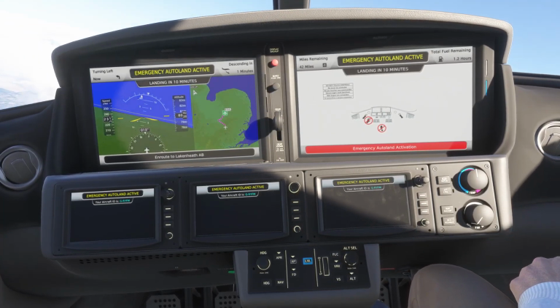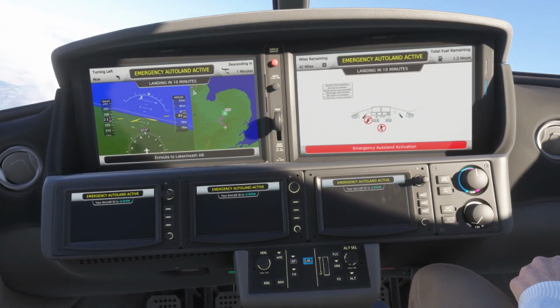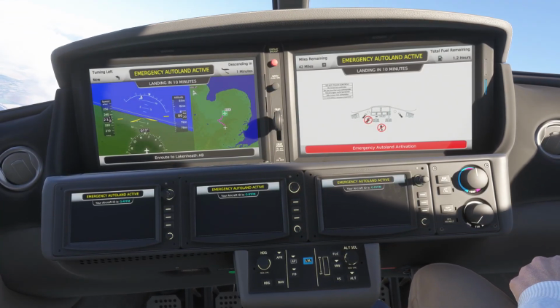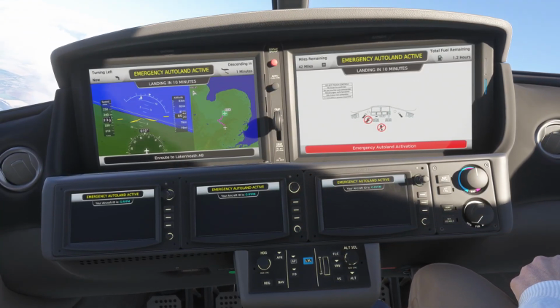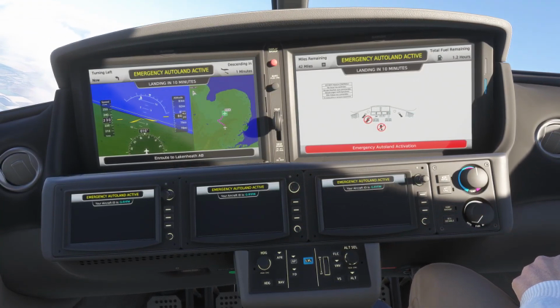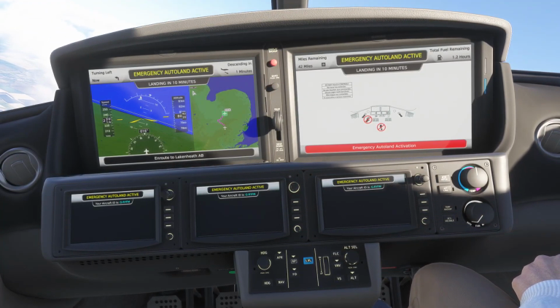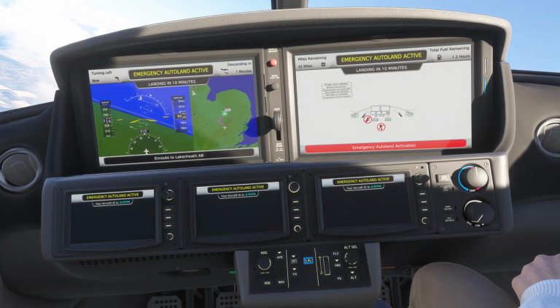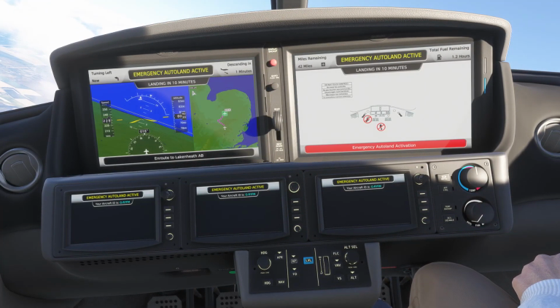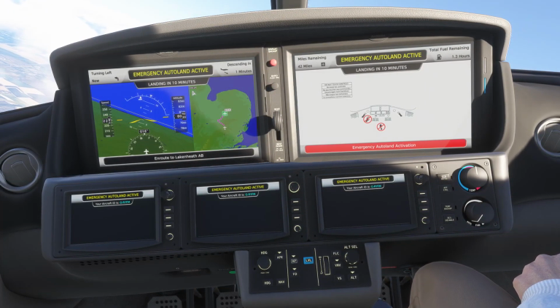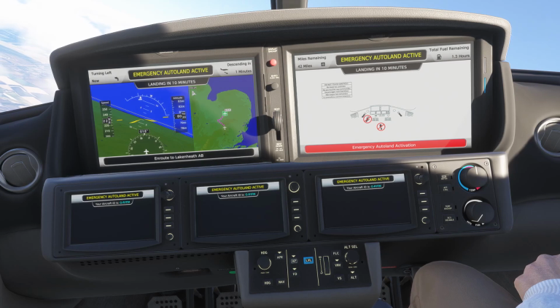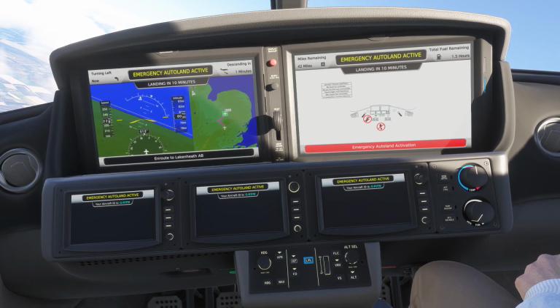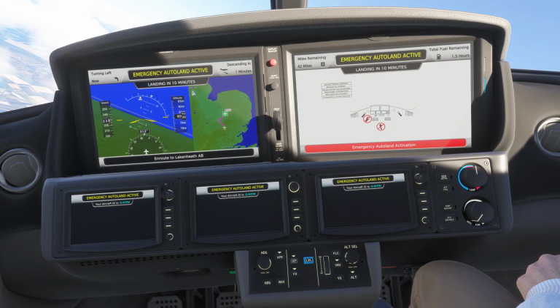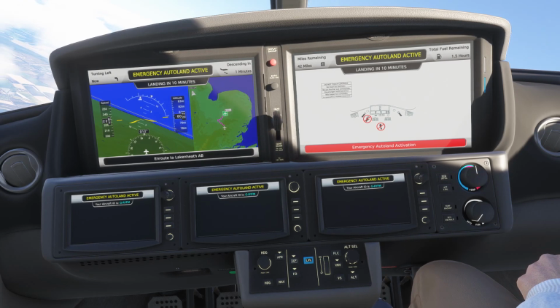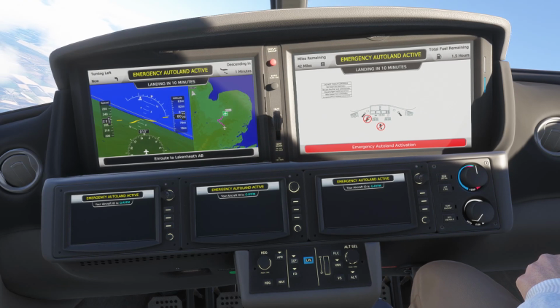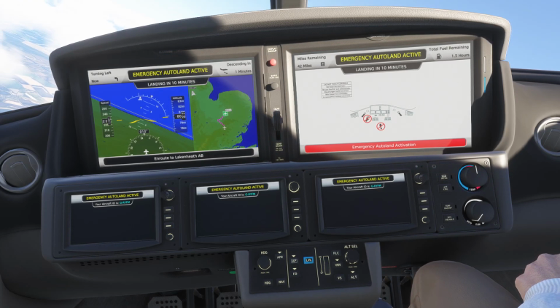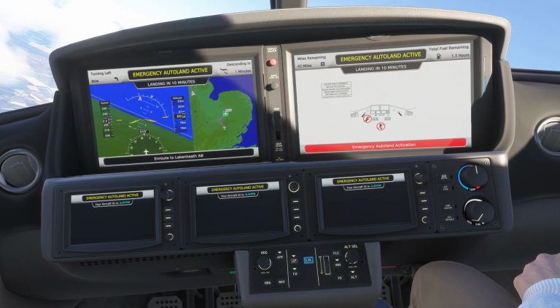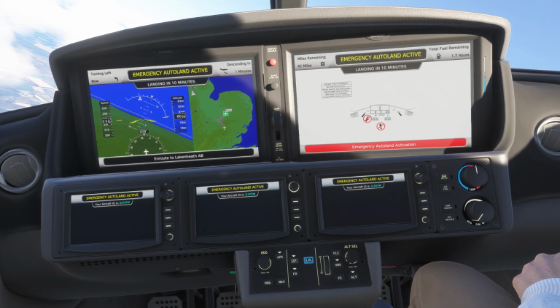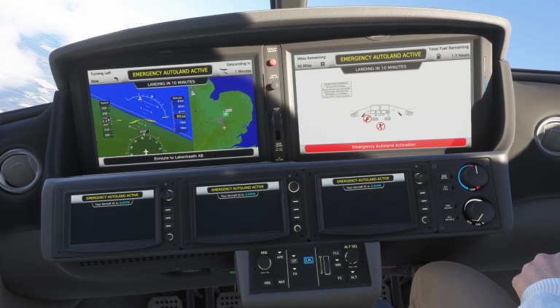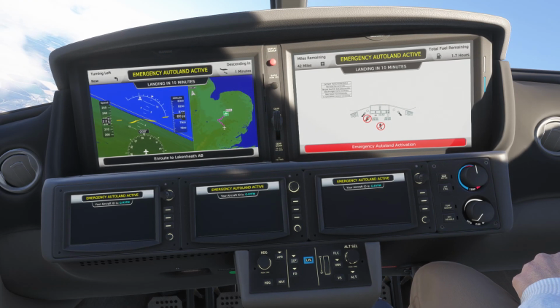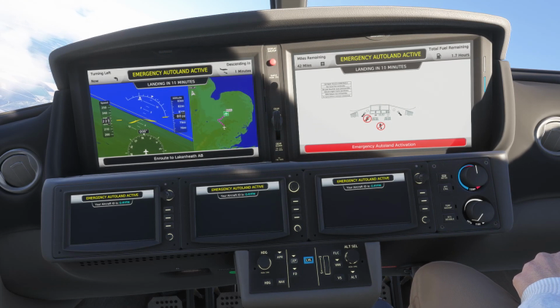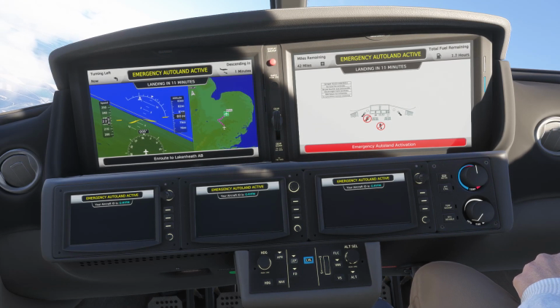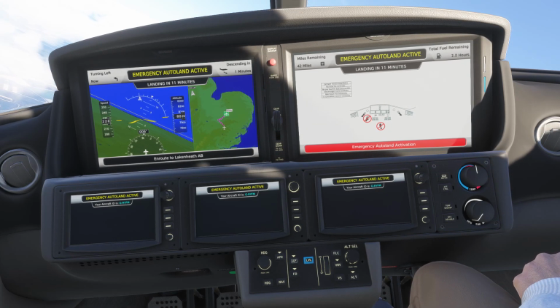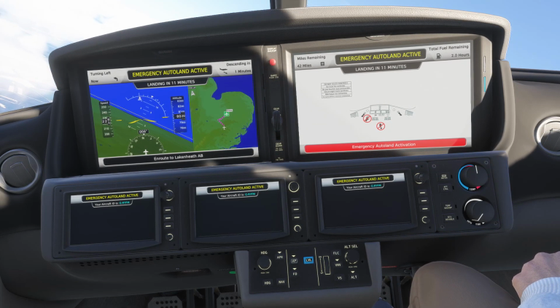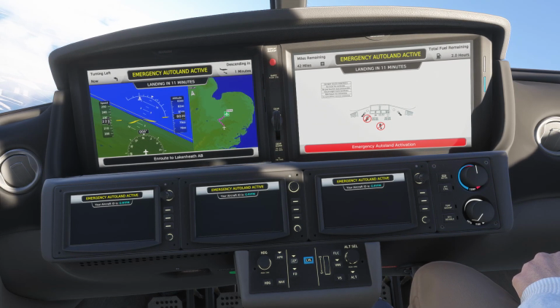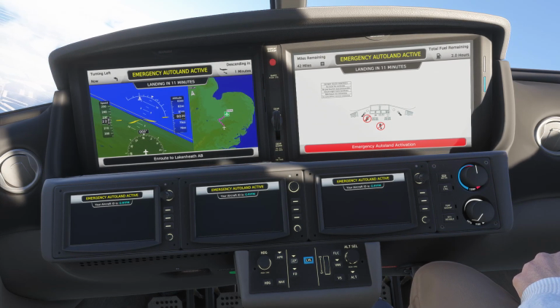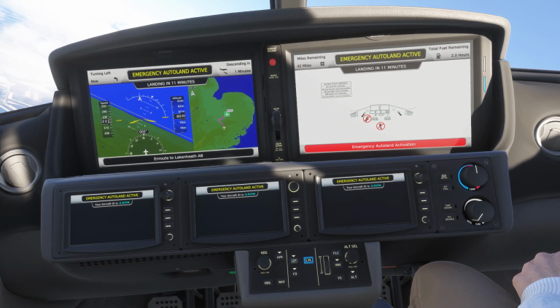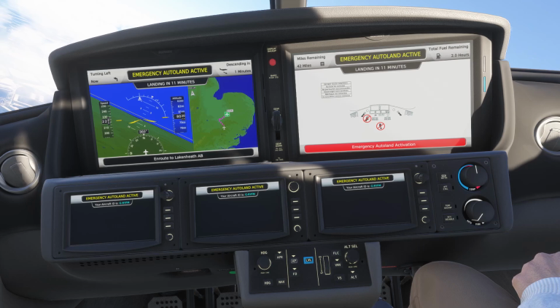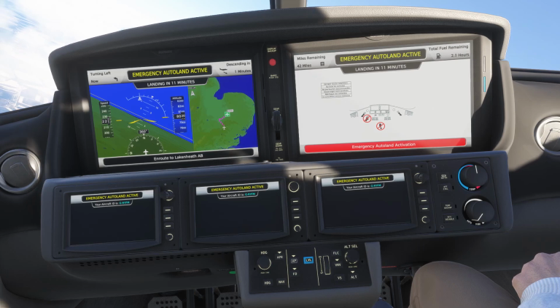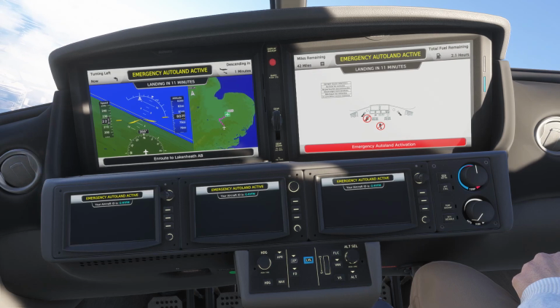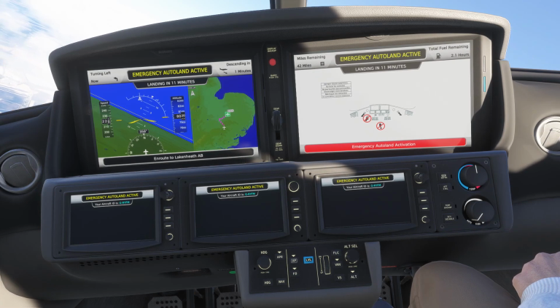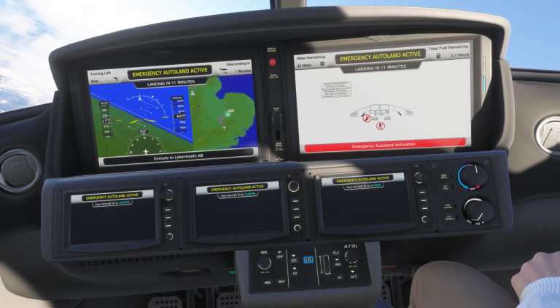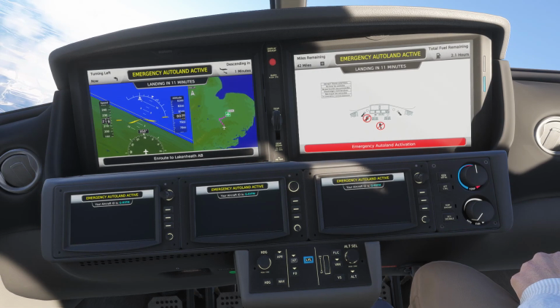During the Safe Return process, important information such as destination, time and distance to go, fuel endurance and upcoming stages of flight are displayed at the top and bottom of the screens.